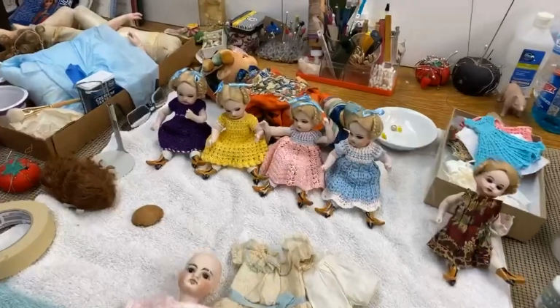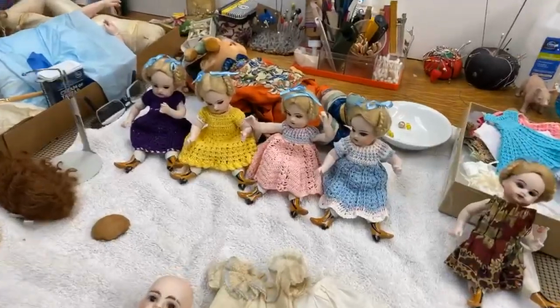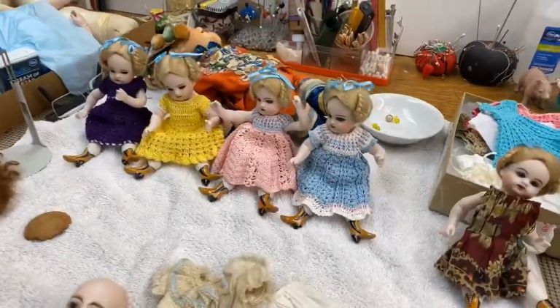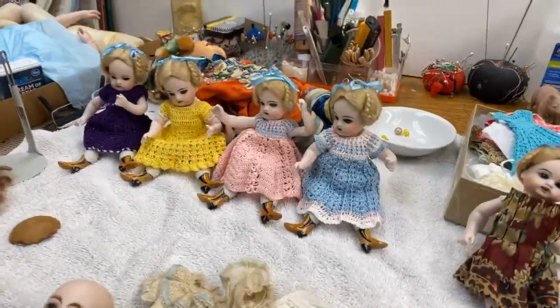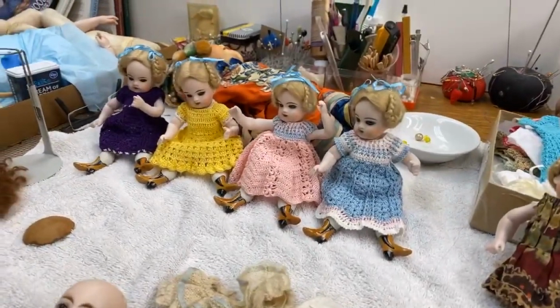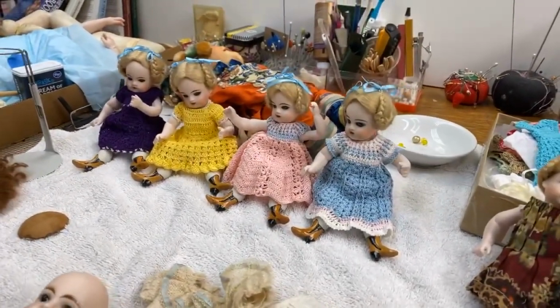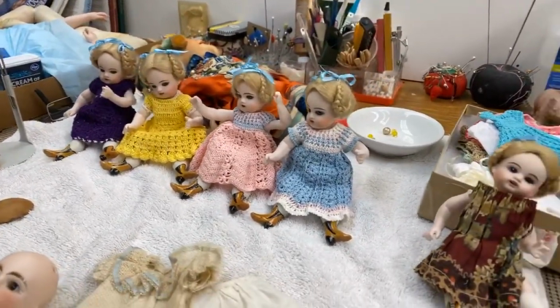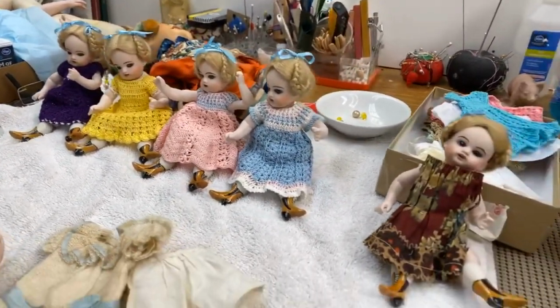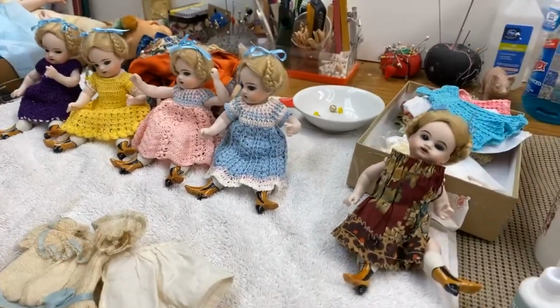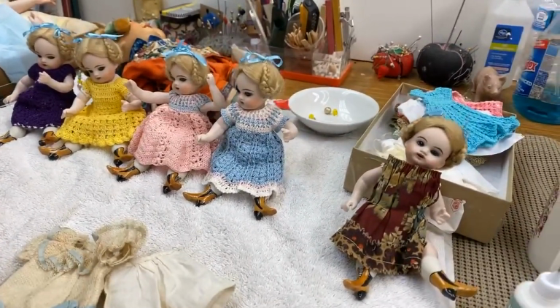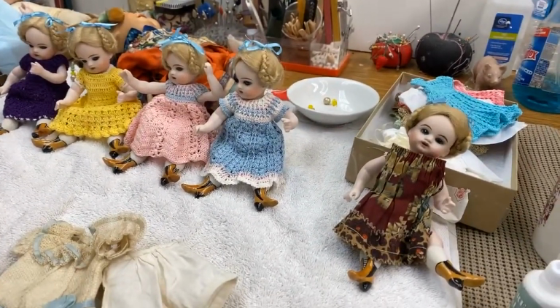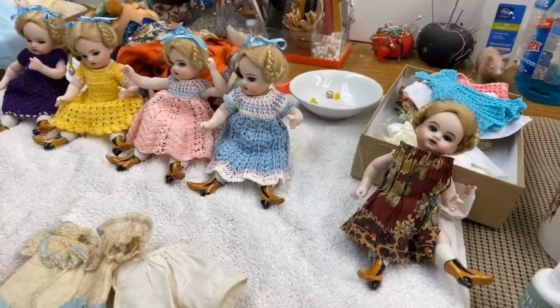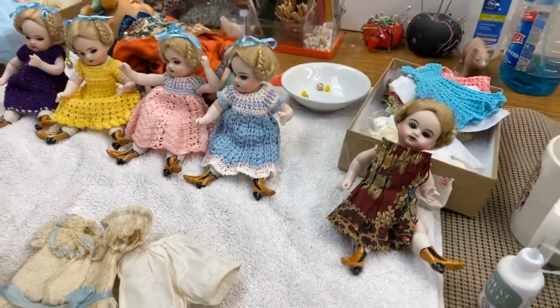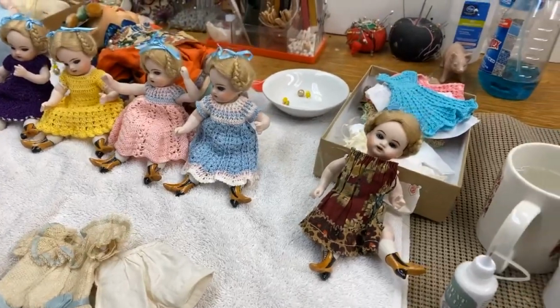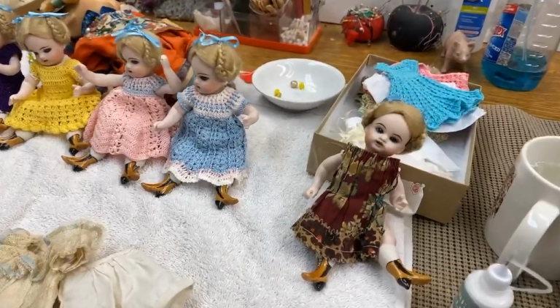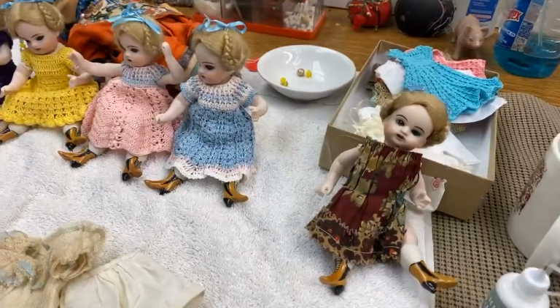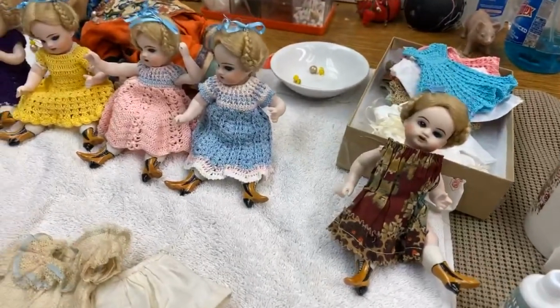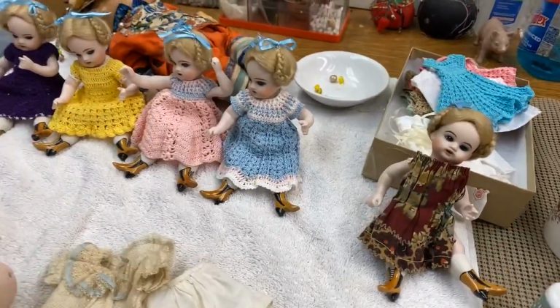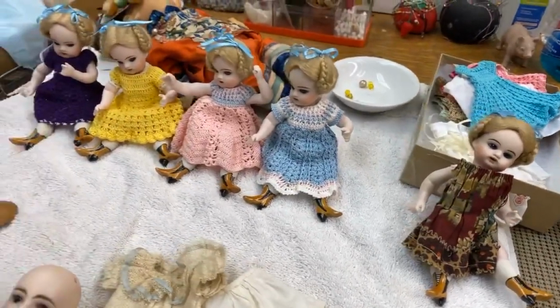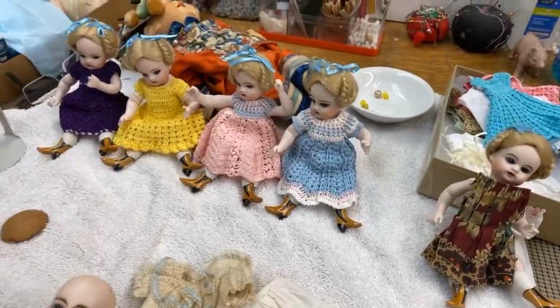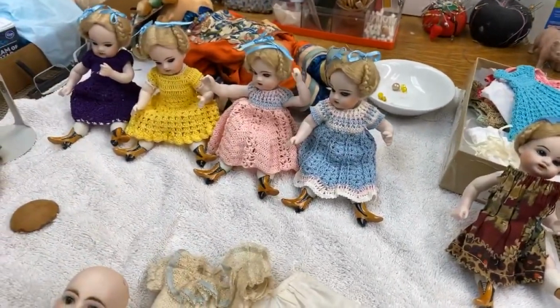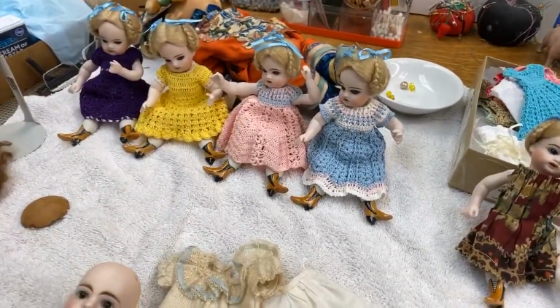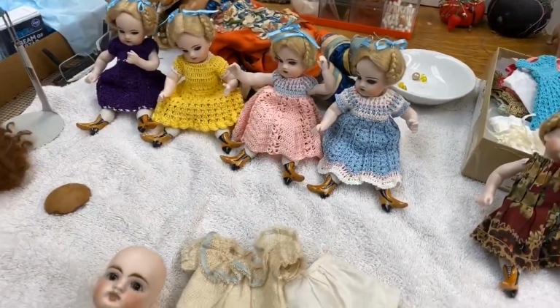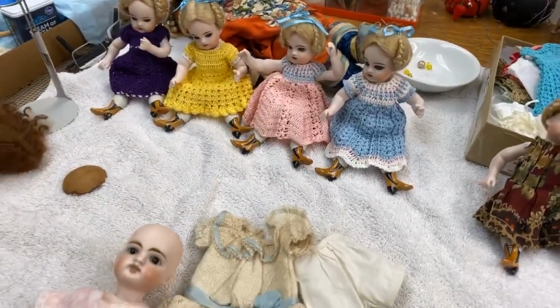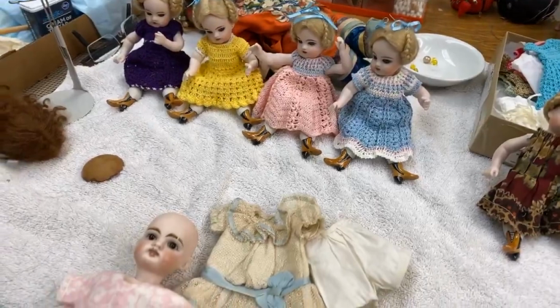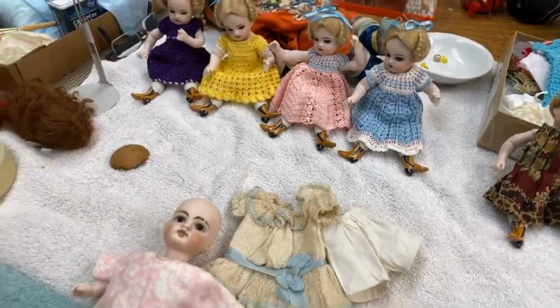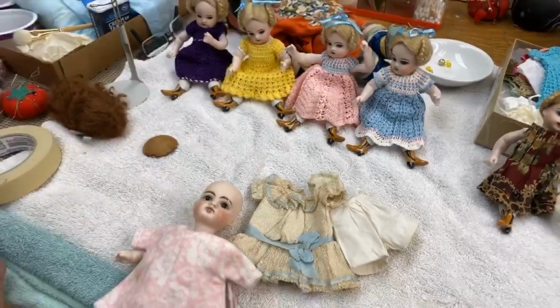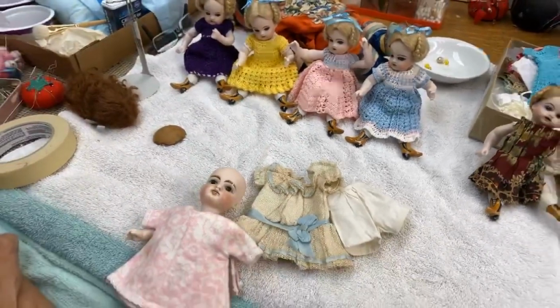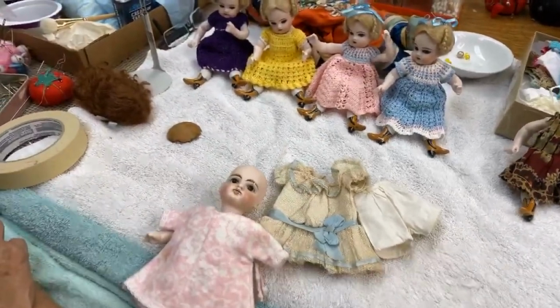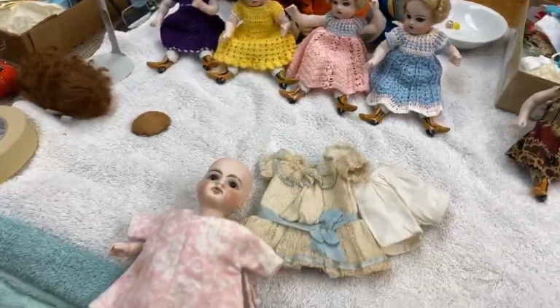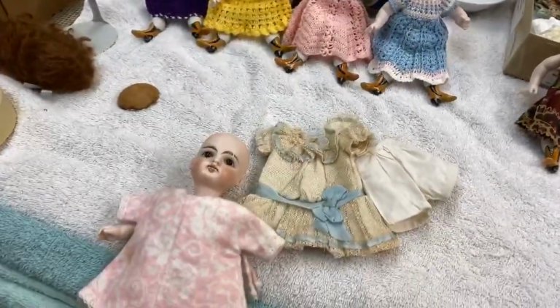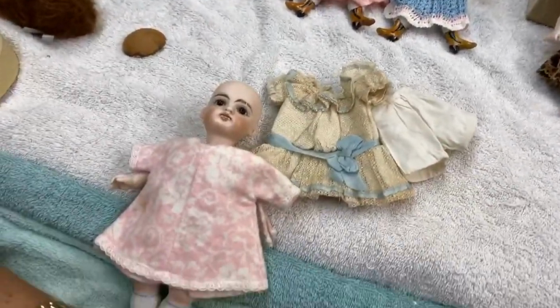Linda, everyone is so glad to see you again. The videos we do with you are some of our viewers' favorites — and if they are some of your favorites too, guys, let me know, because they tell me. So welcome back! What are we working on right here?